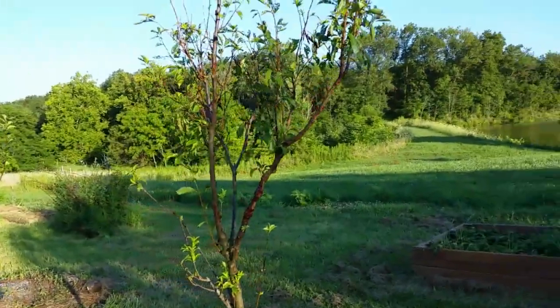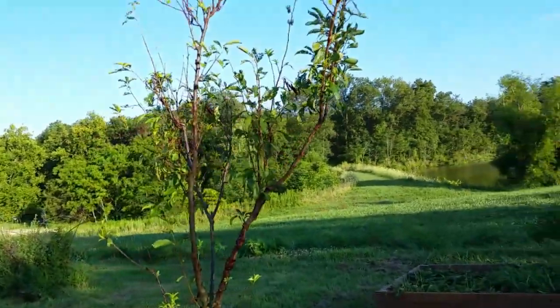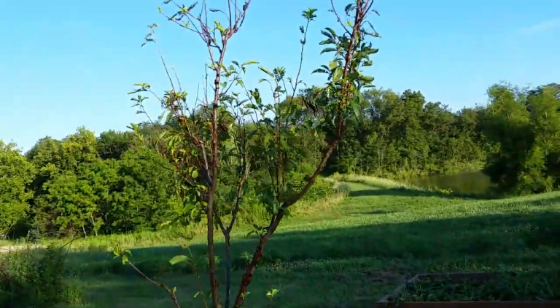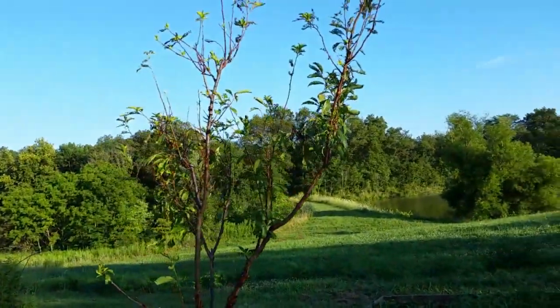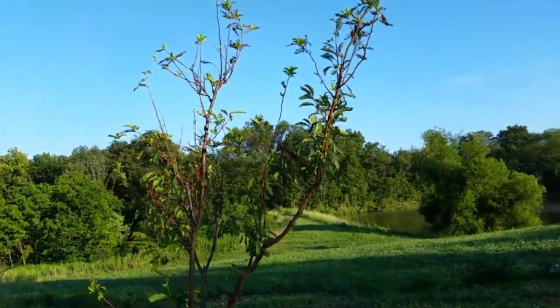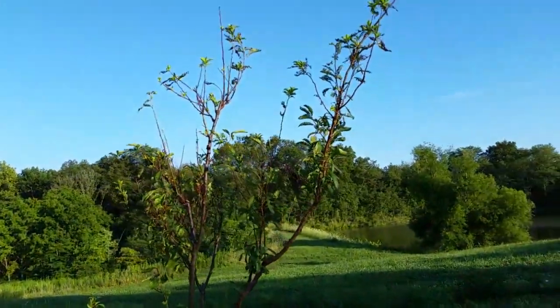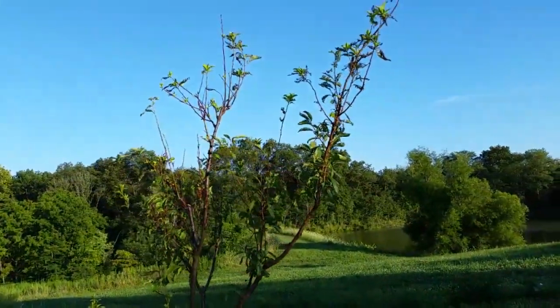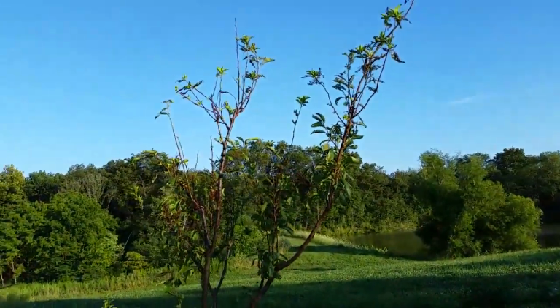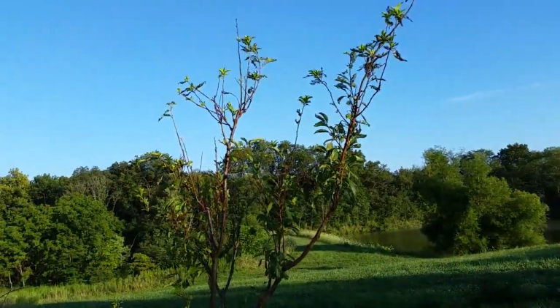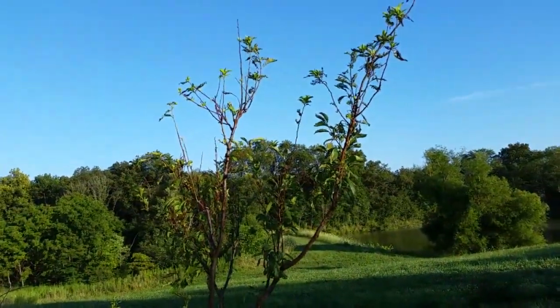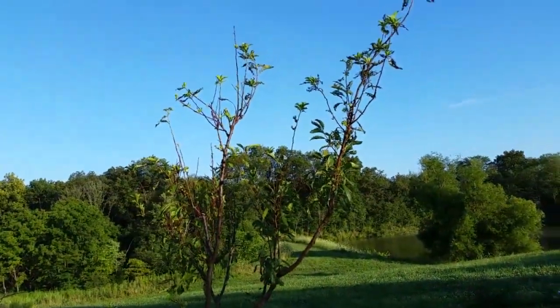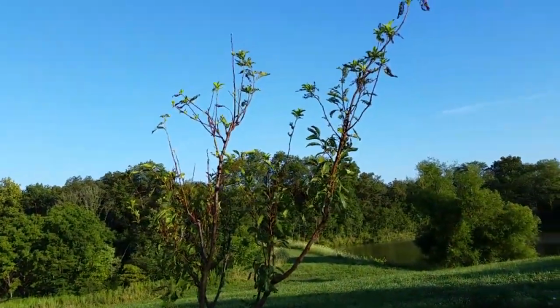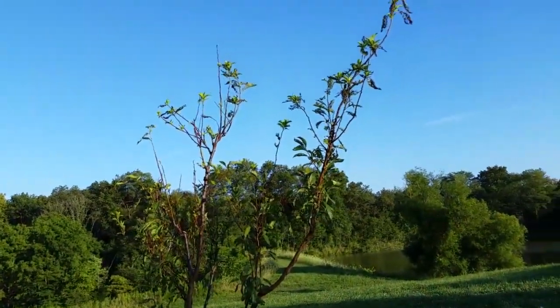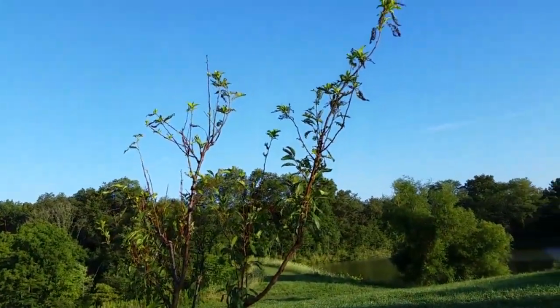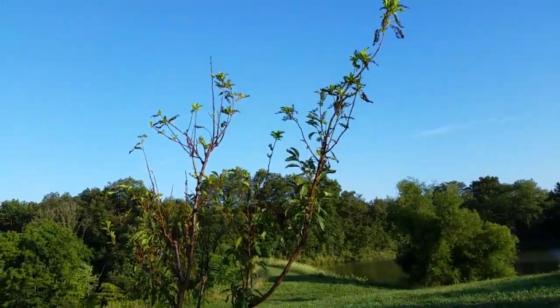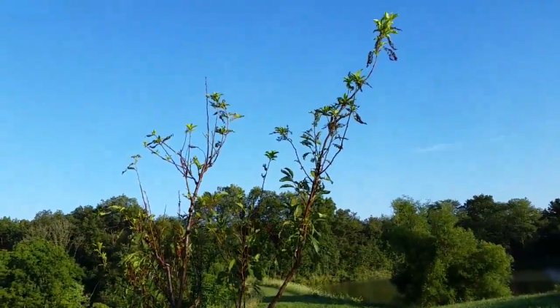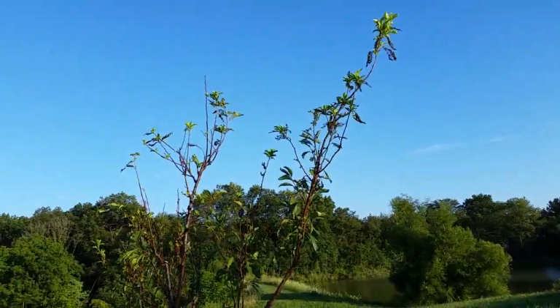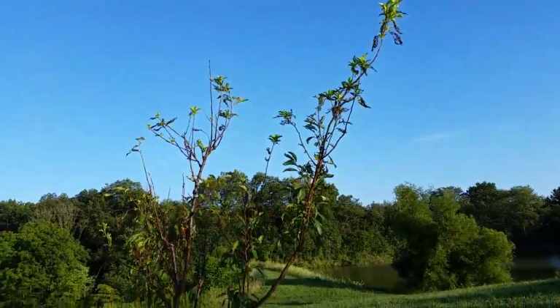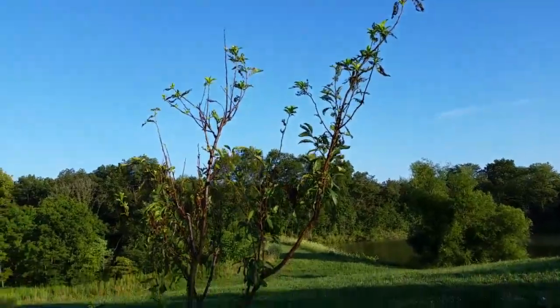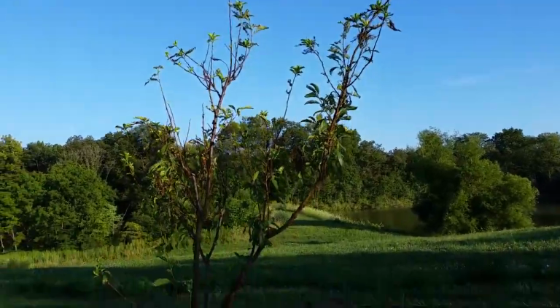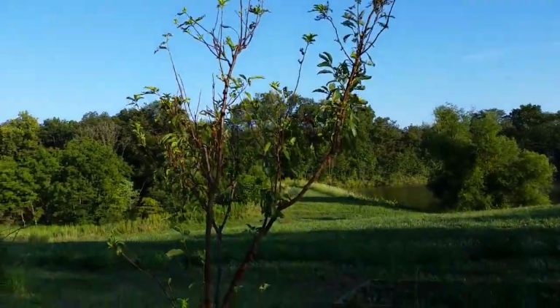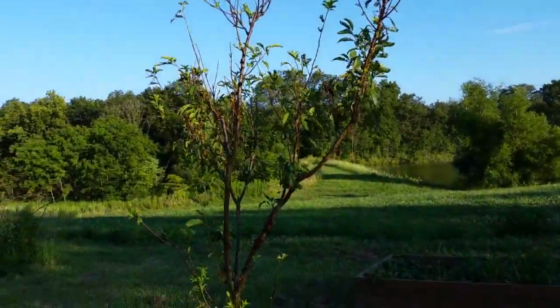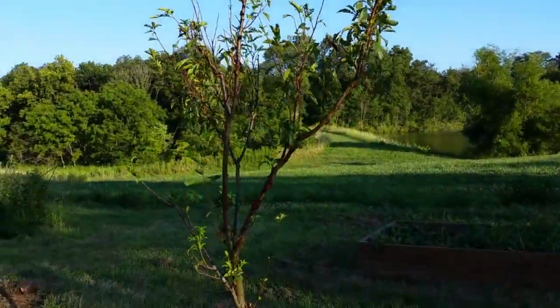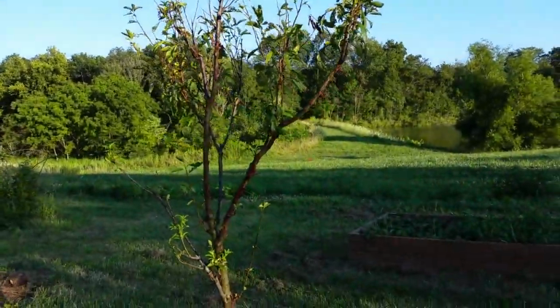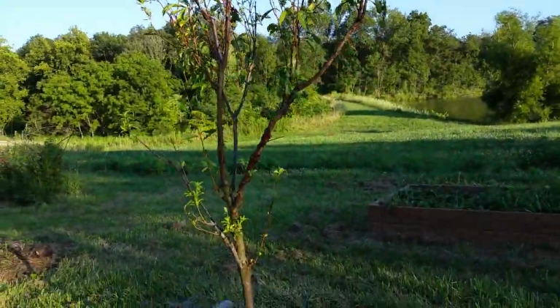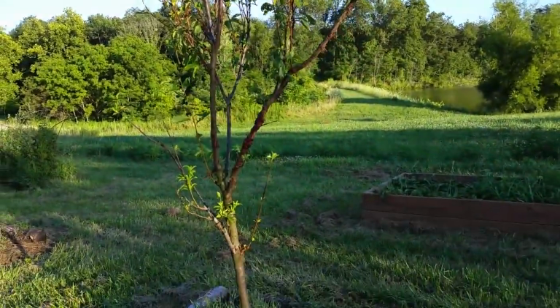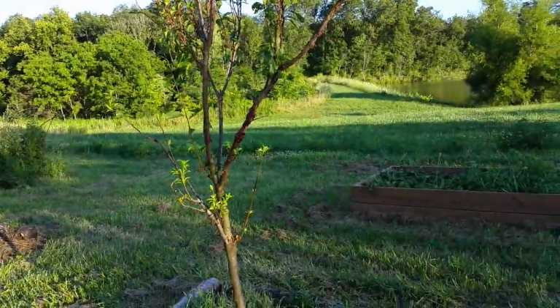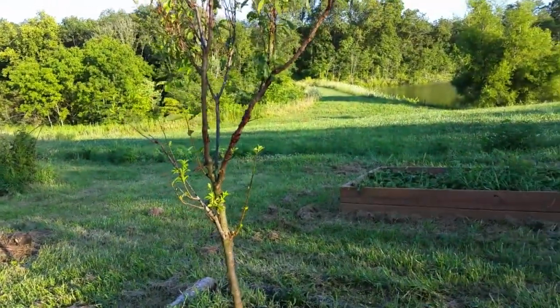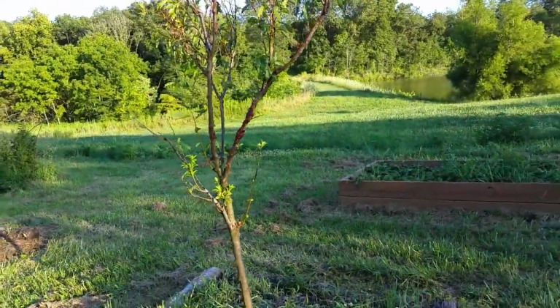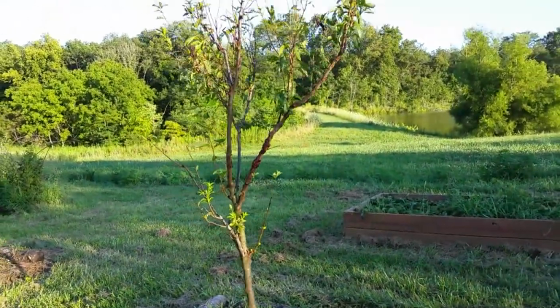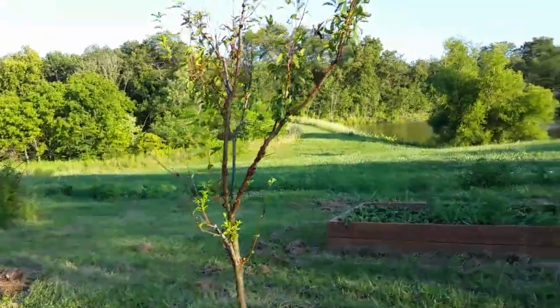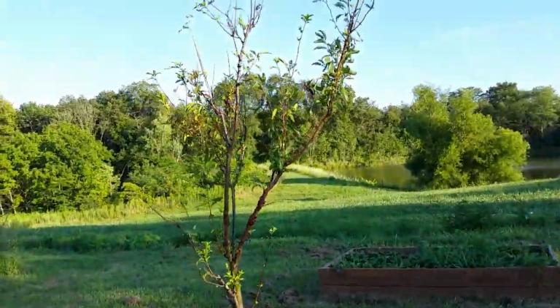The plum trees and the cherry trees definitely need something to keep the bugs off. I've only sprayed once this year, so I'm going to have to do better and spray again here soon.